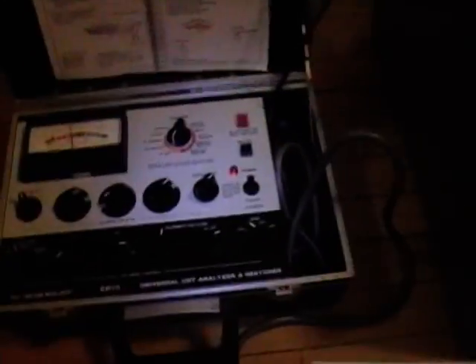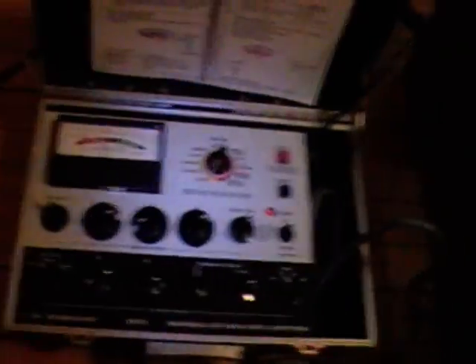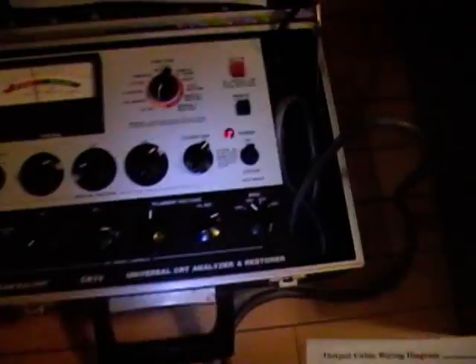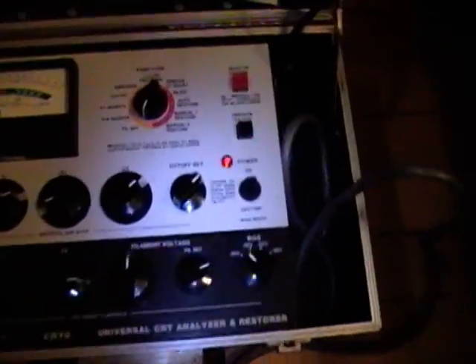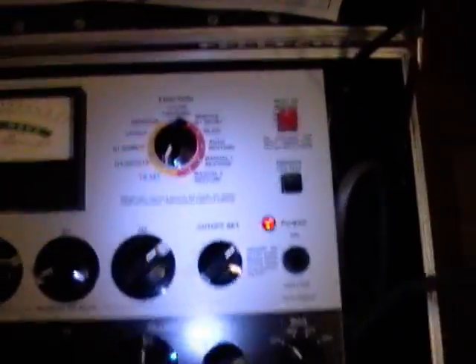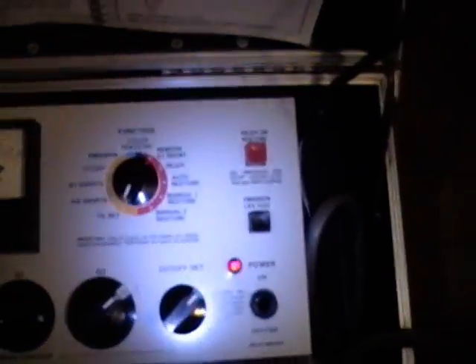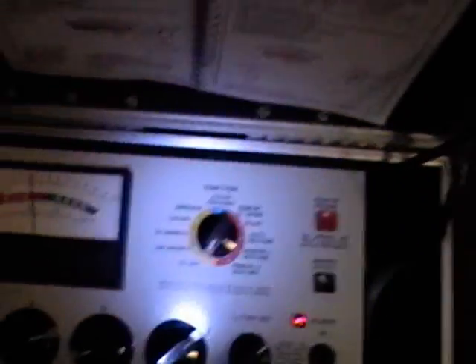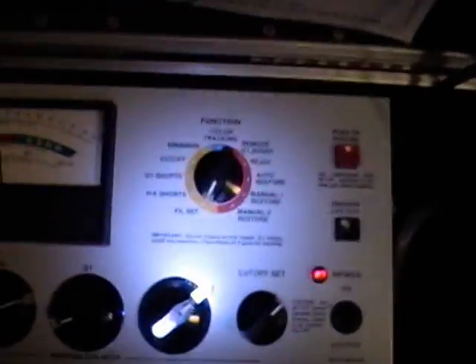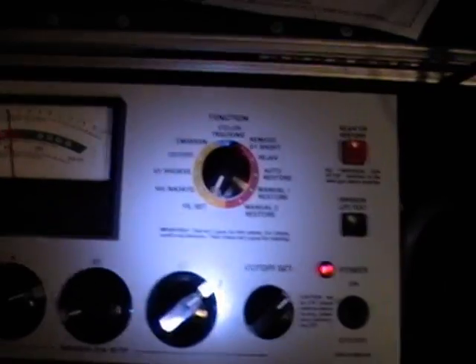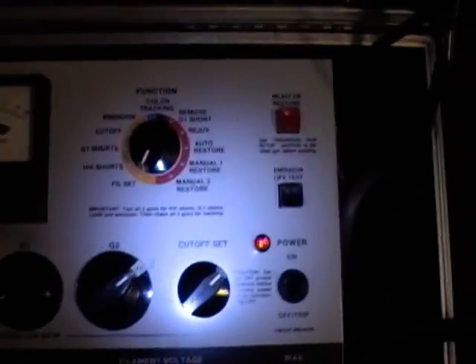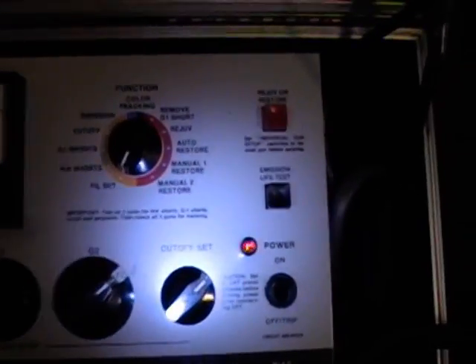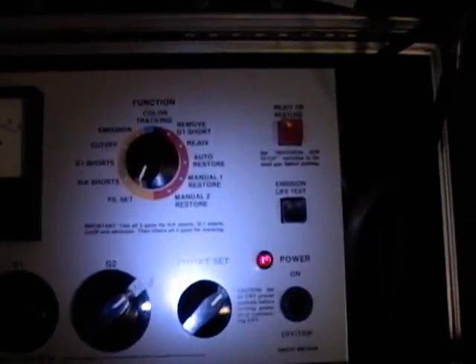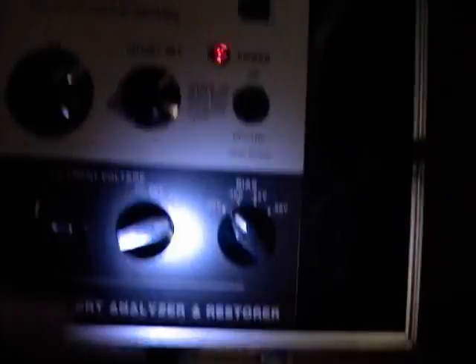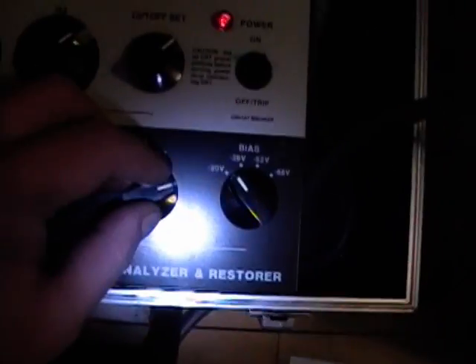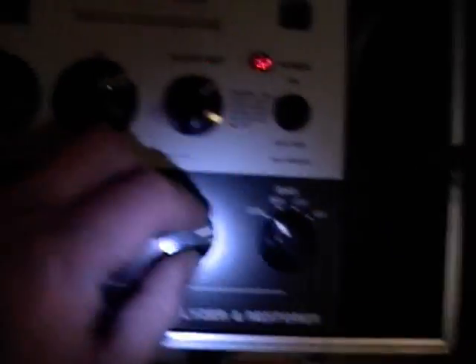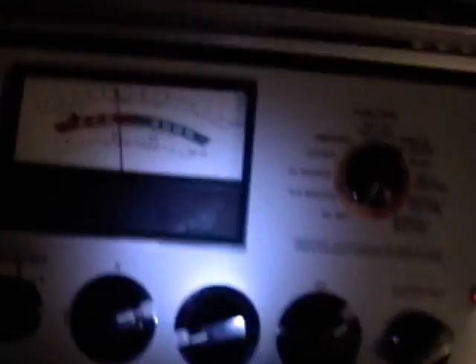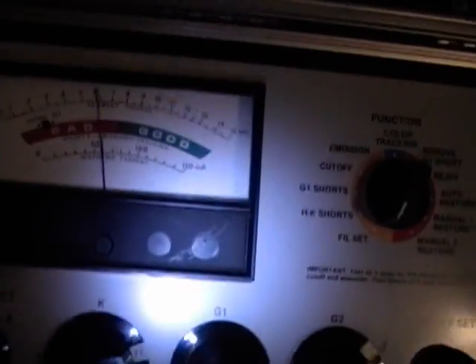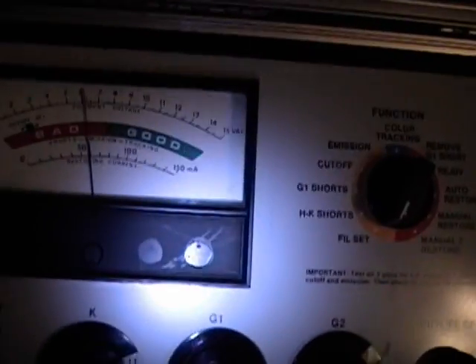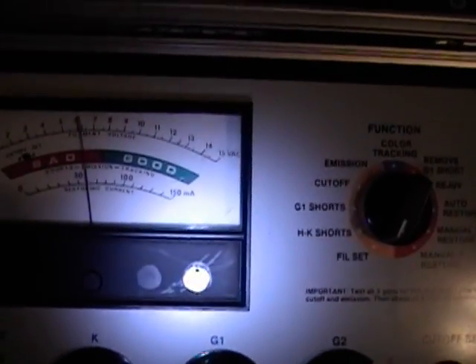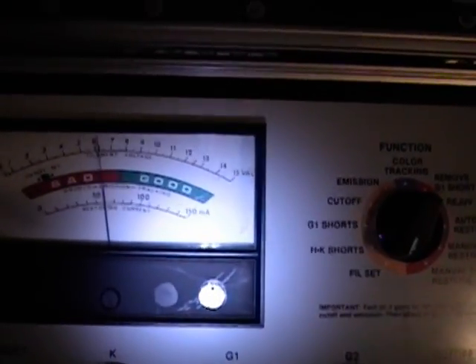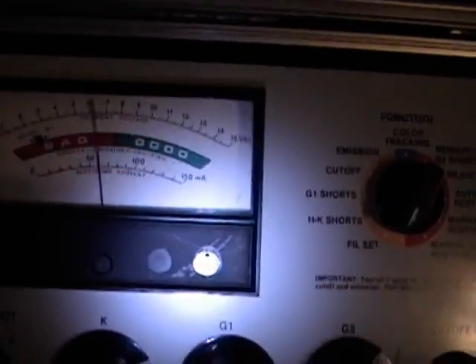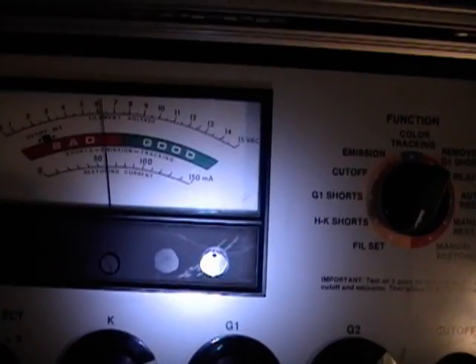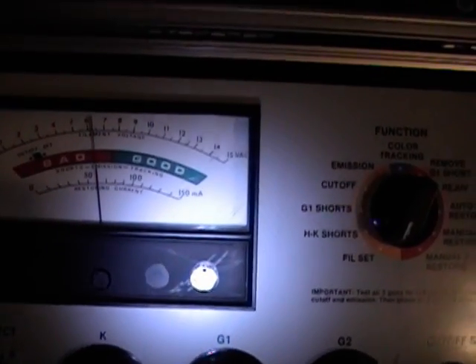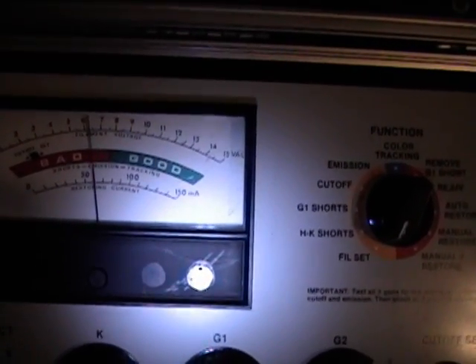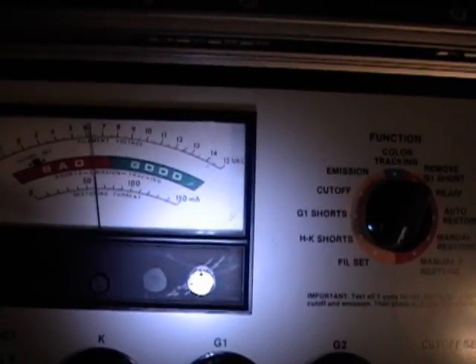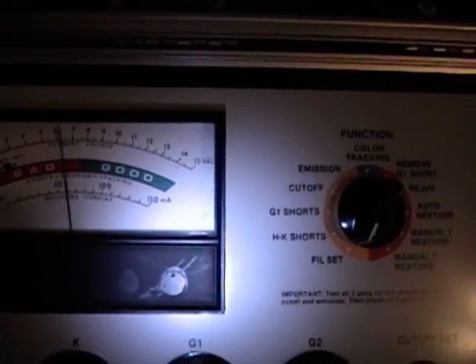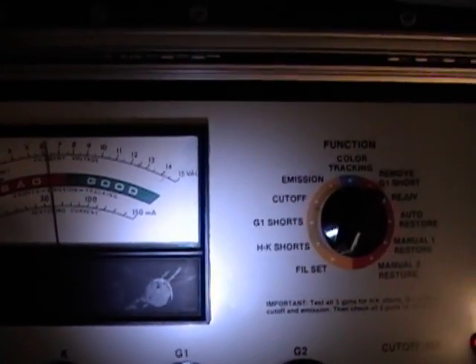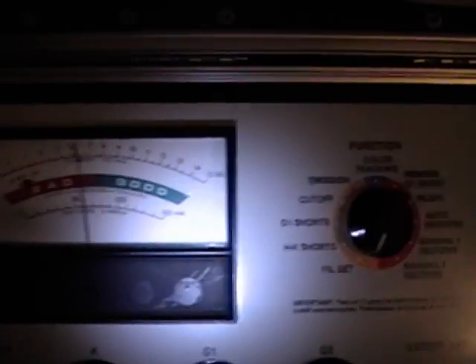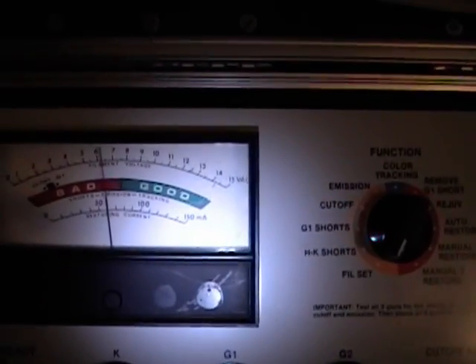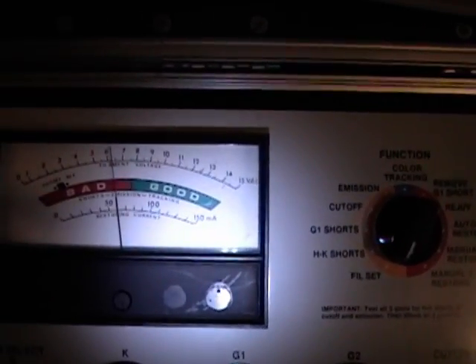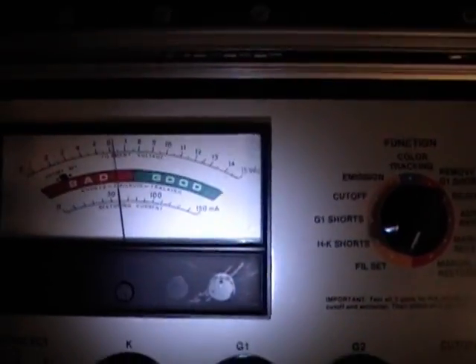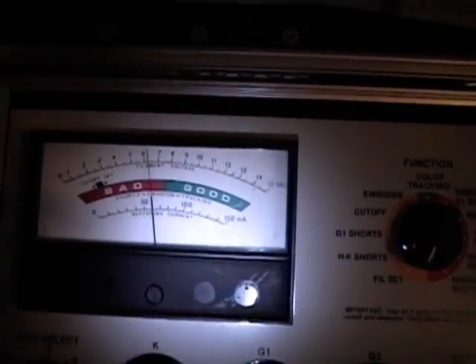Going over to my tester, the first thing you want to do is put it on Filament Set and adjust the filament control to get the needle on 6.3 volts, which is what this type of CRT wants.